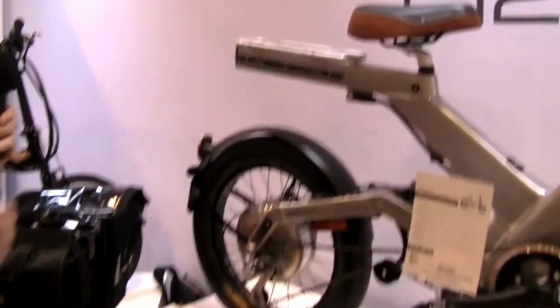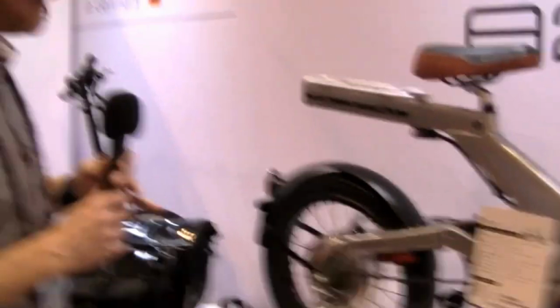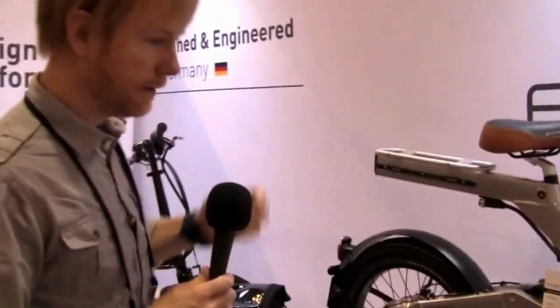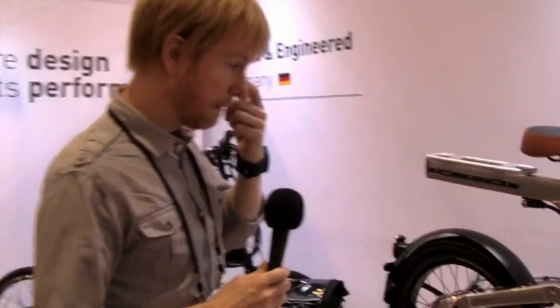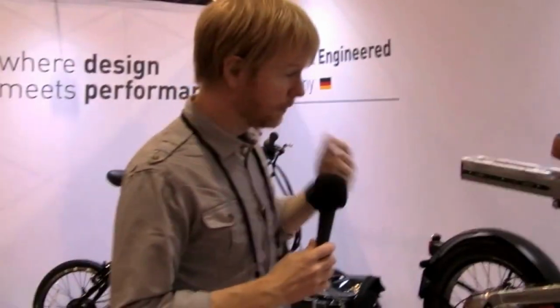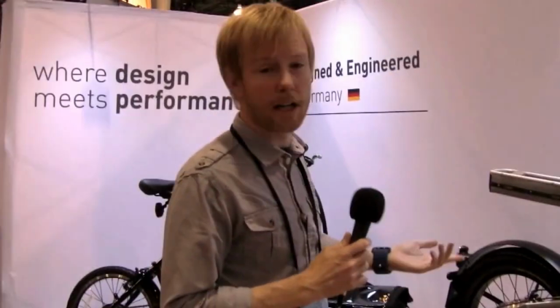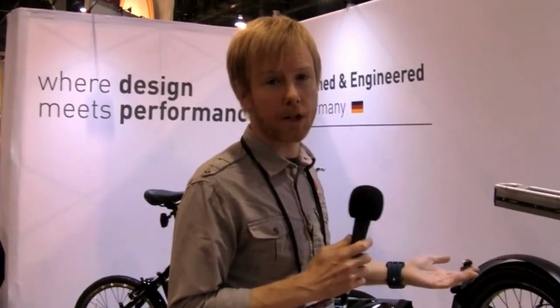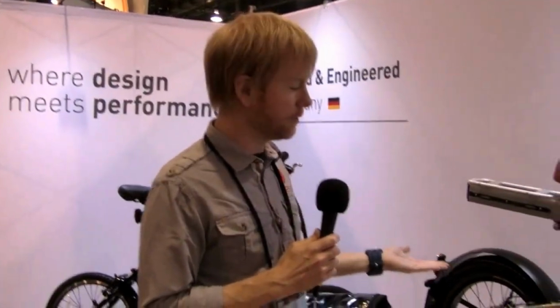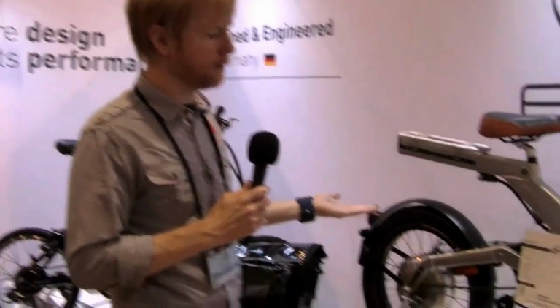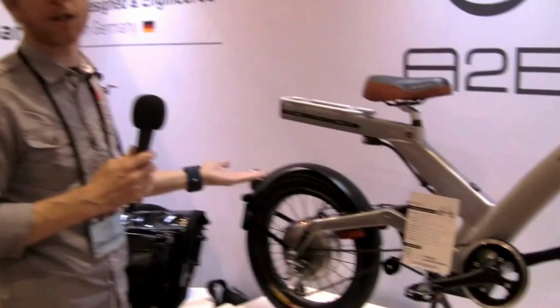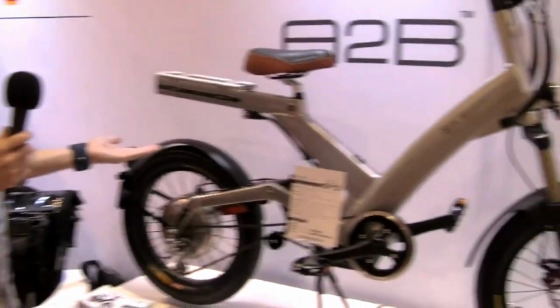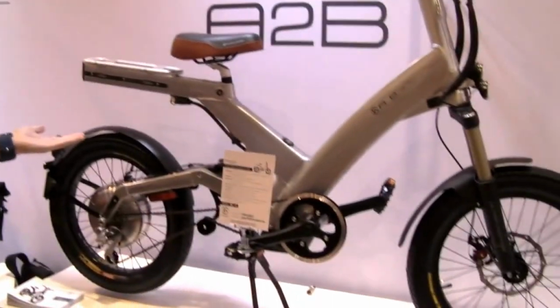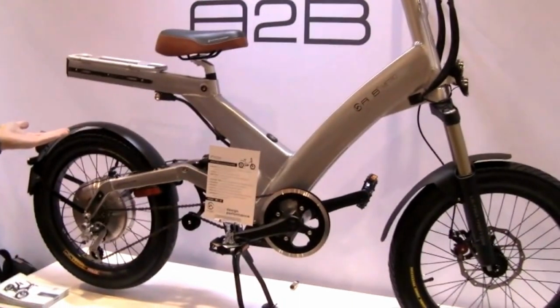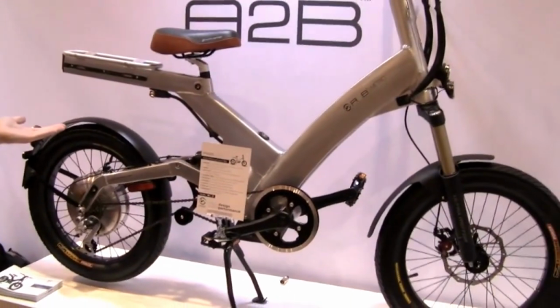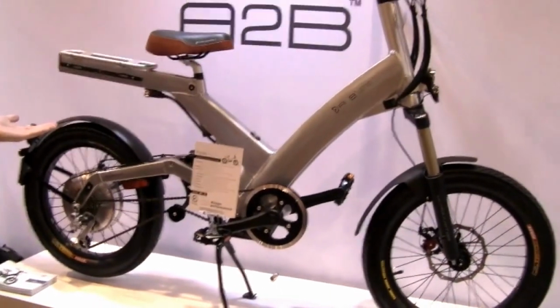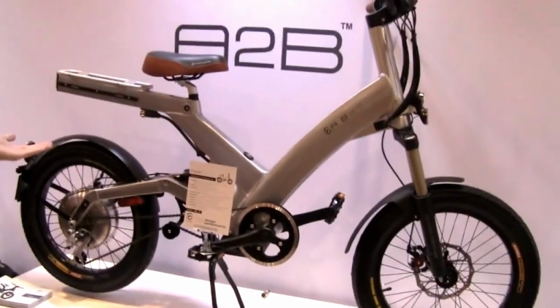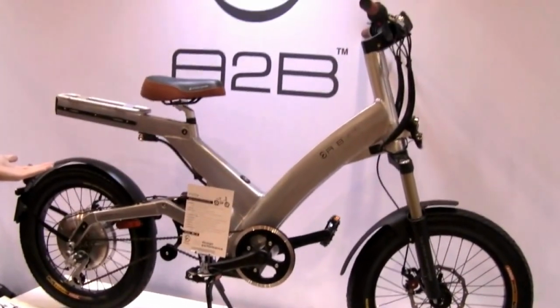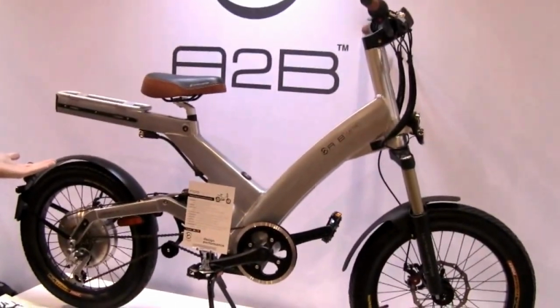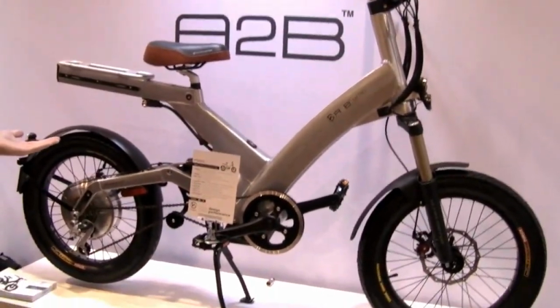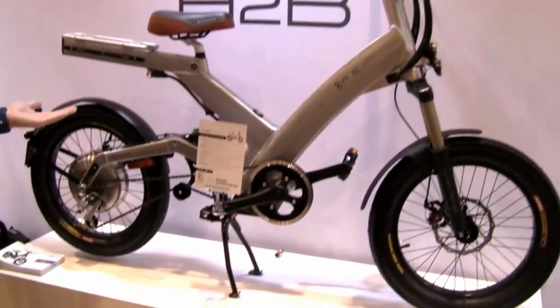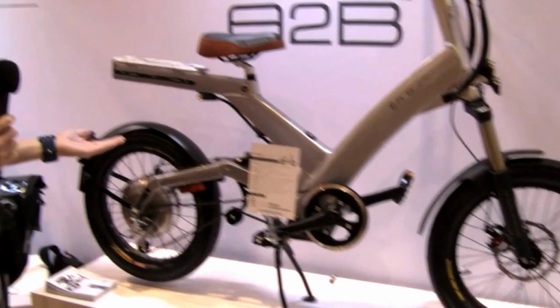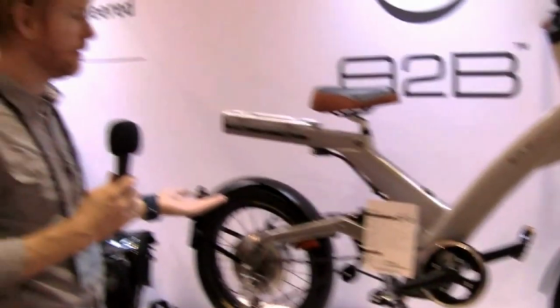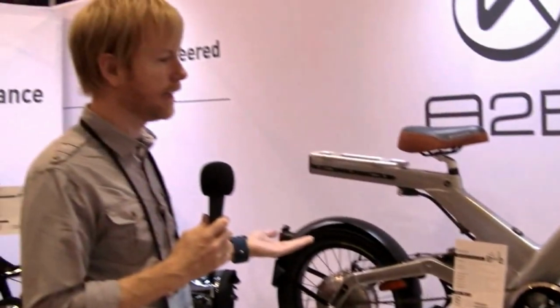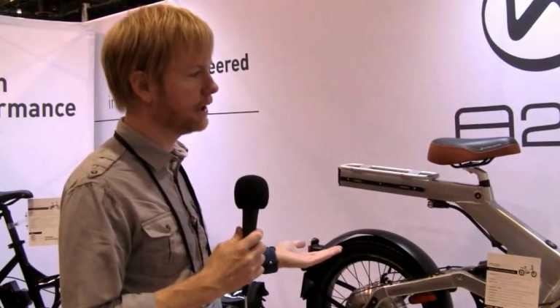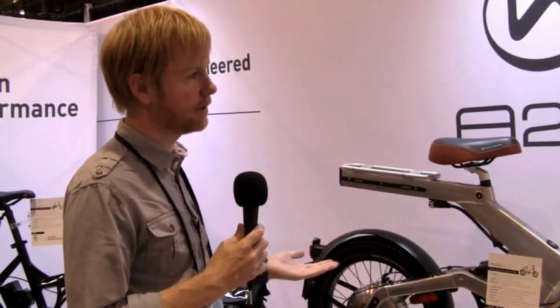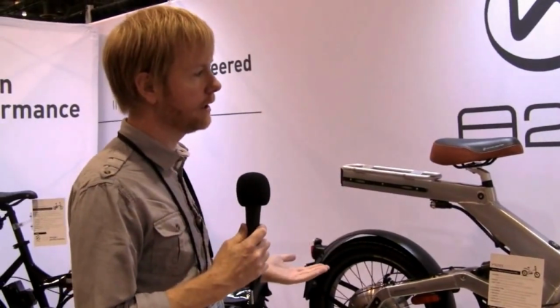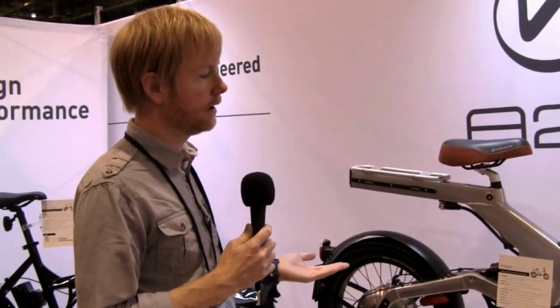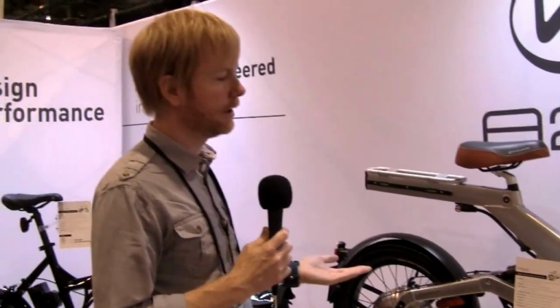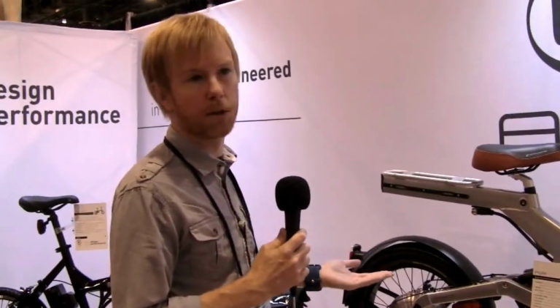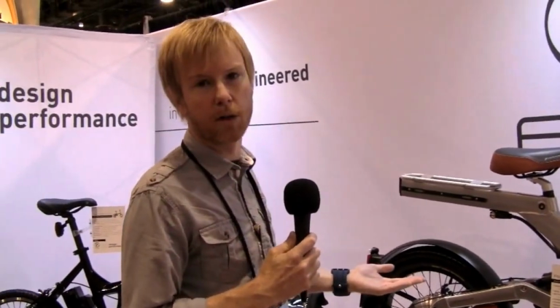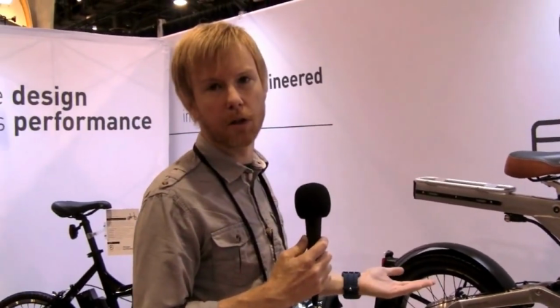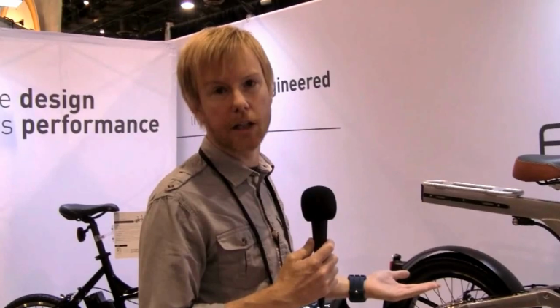Over here, we have our A to B Metro, which has really been the flagship of our fleet for the past four years. We launched this bike in 2008. It's really designed to be a durable, tough urban commuting vehicle.